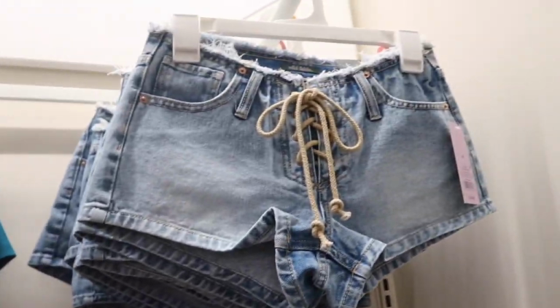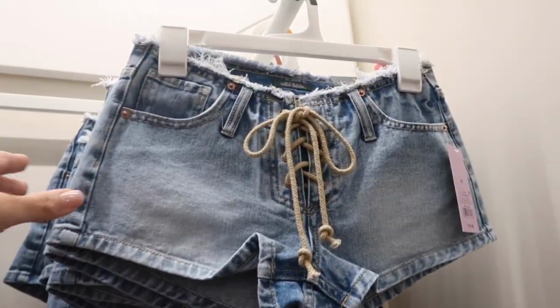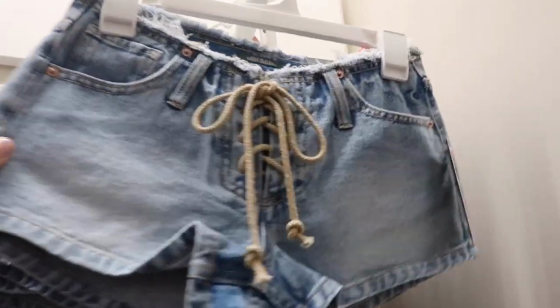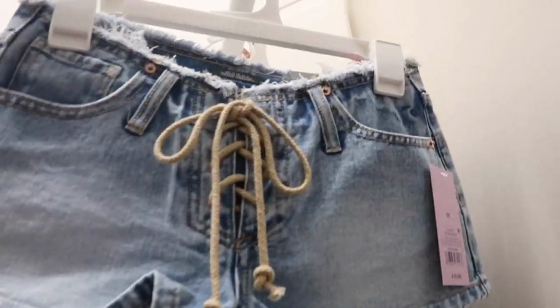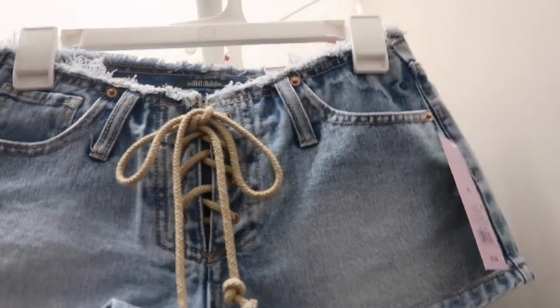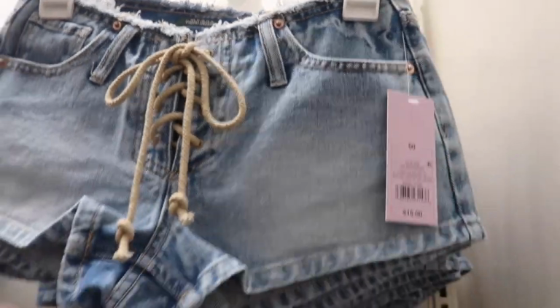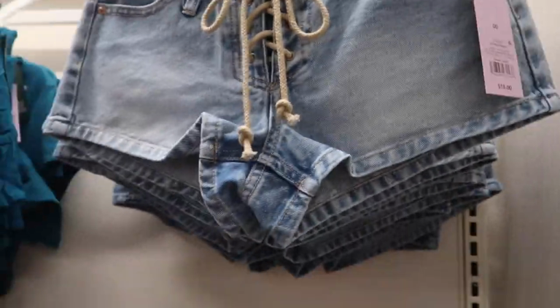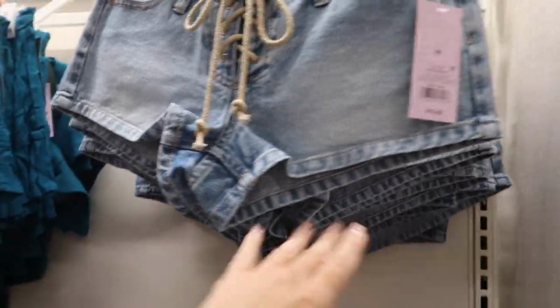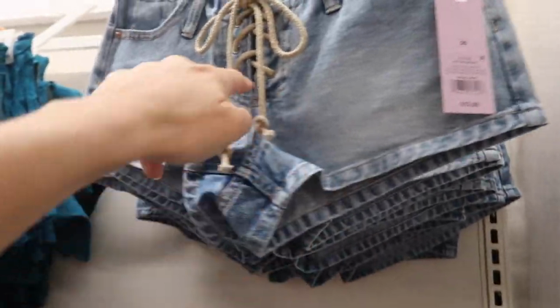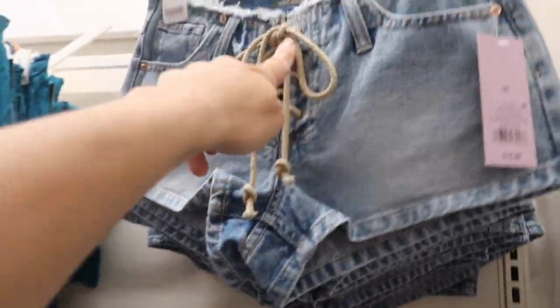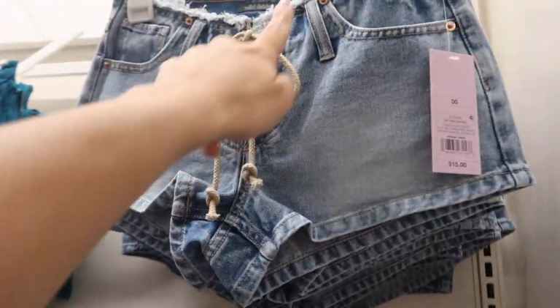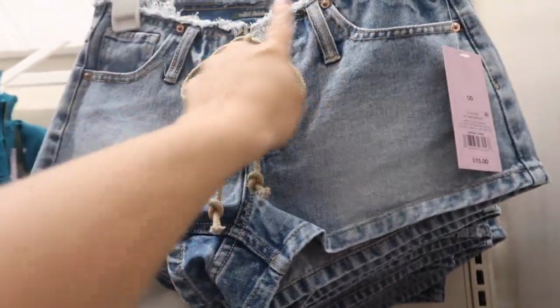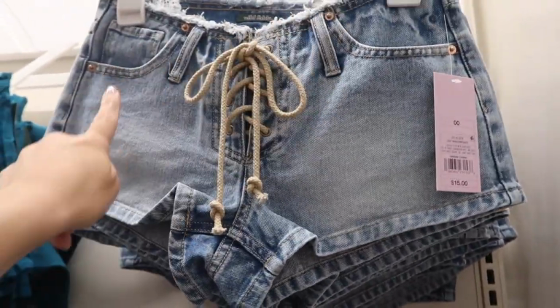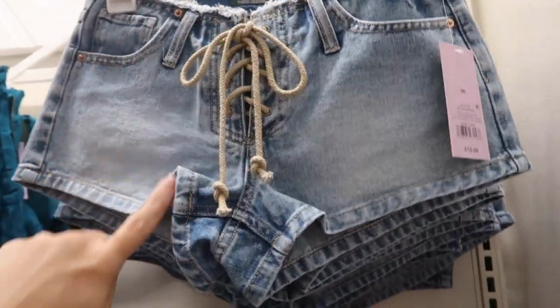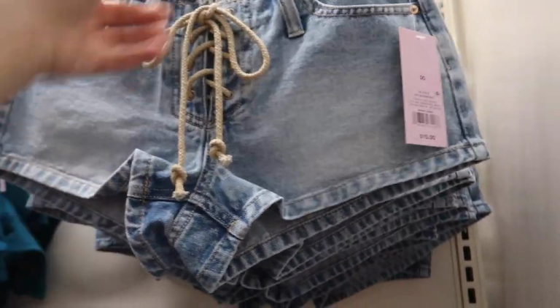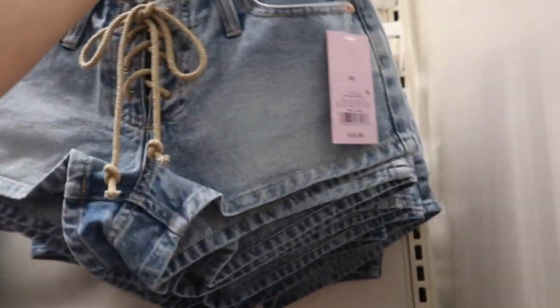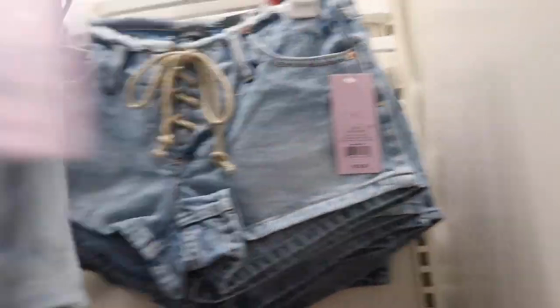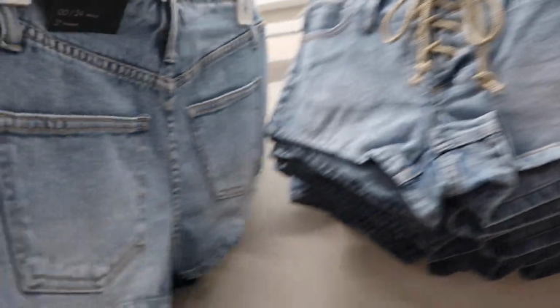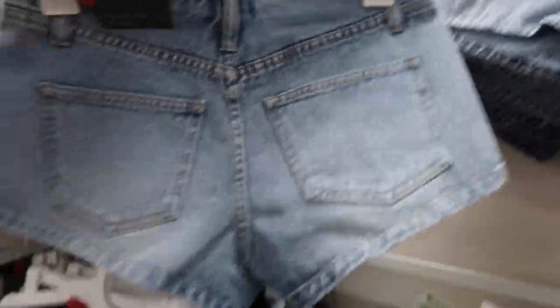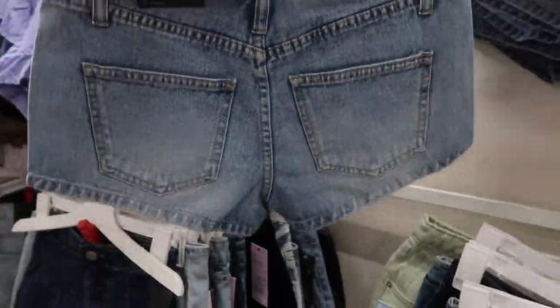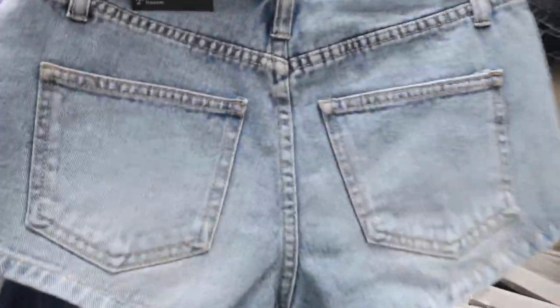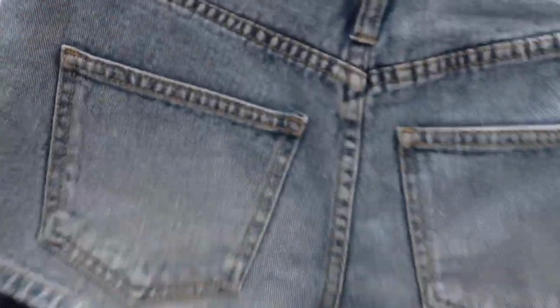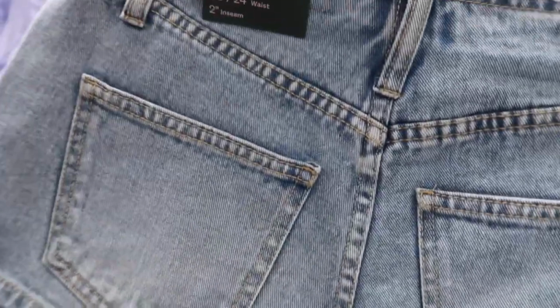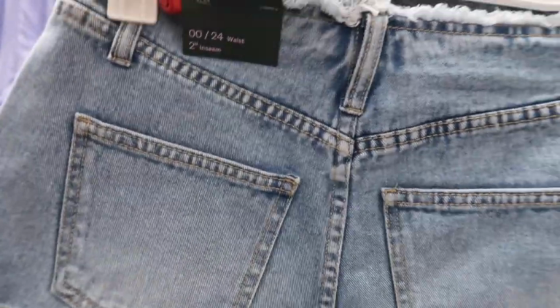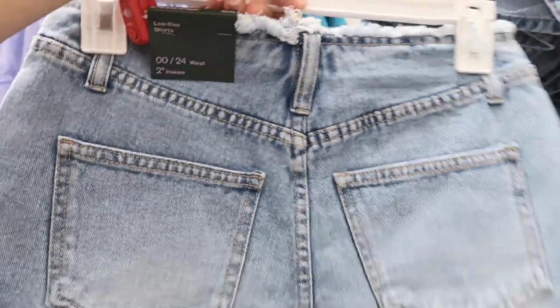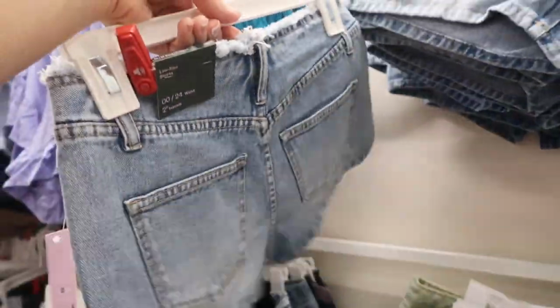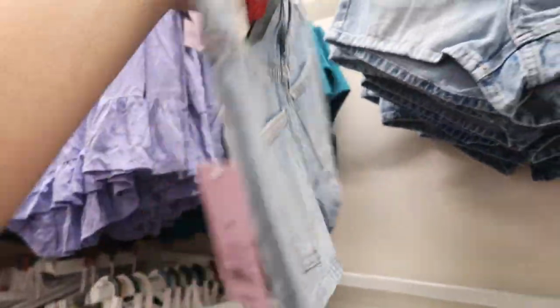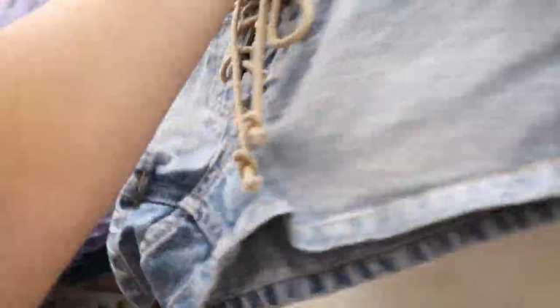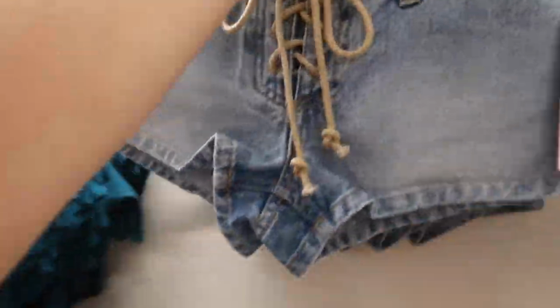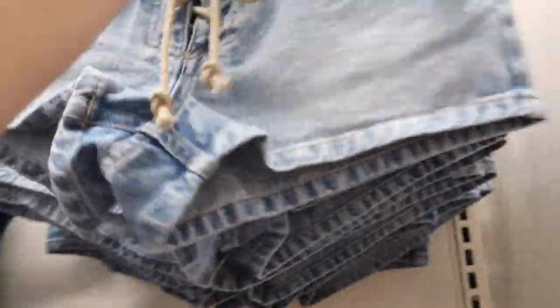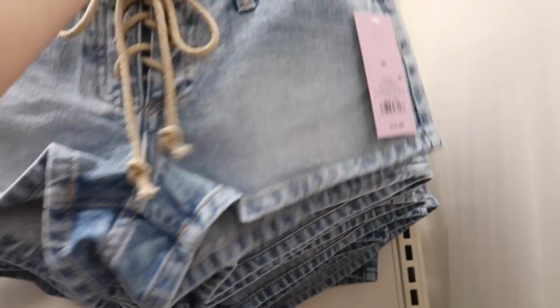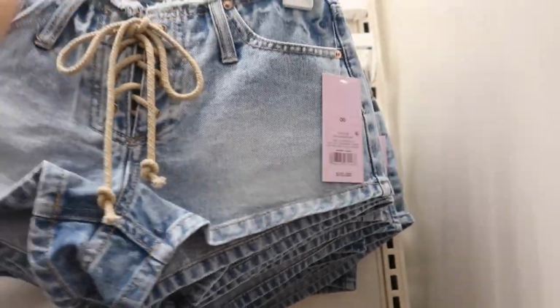Also seeing new denim shorts from Wild Fable. These look pretty short — lace-up front with a raw hem. Low rise with a two-inch inseam. They're $15.